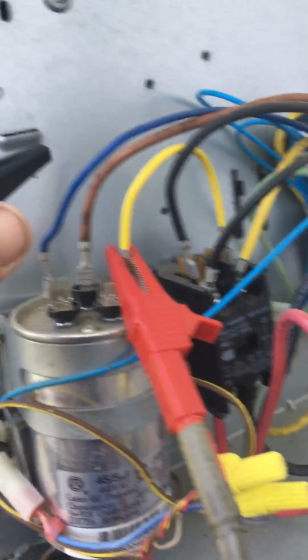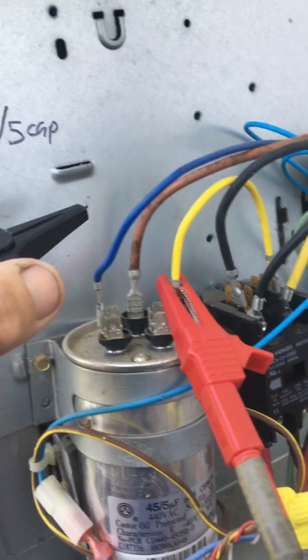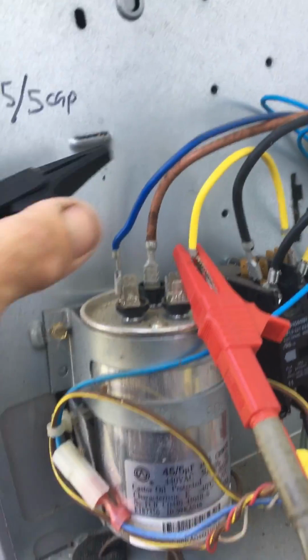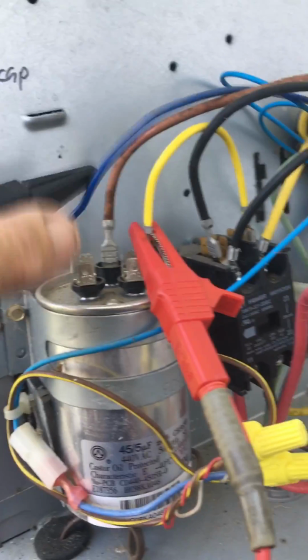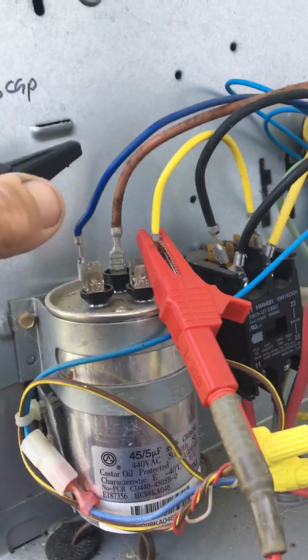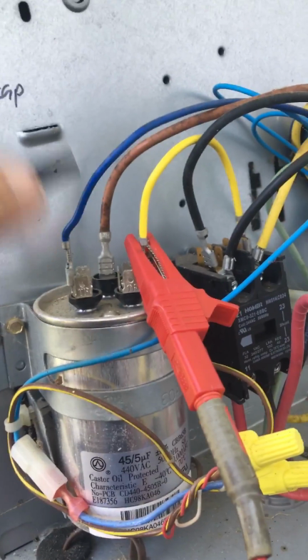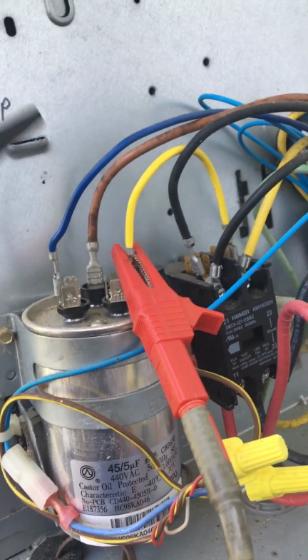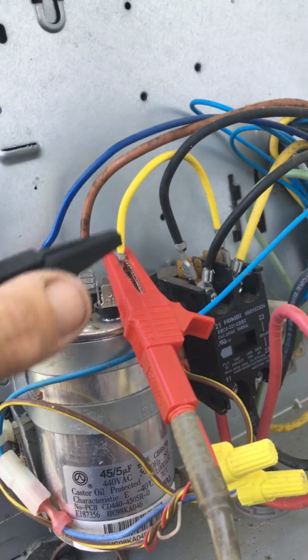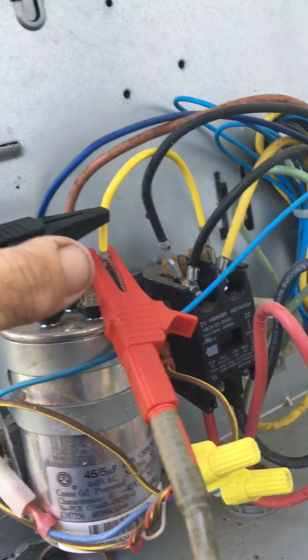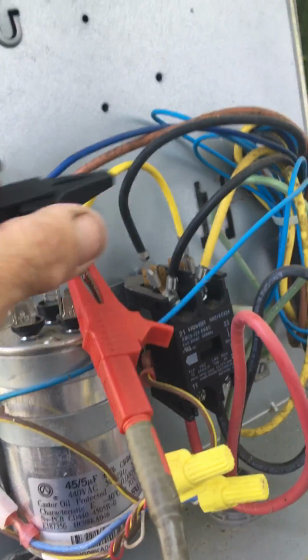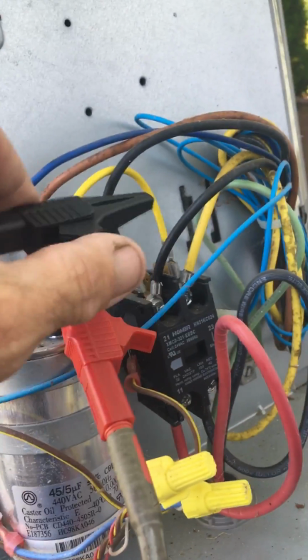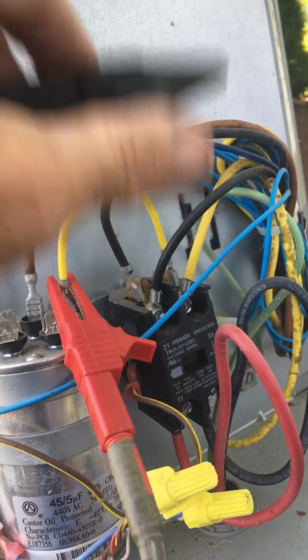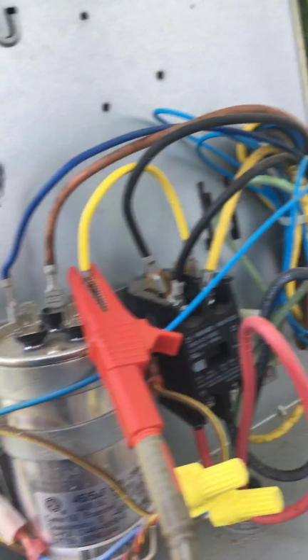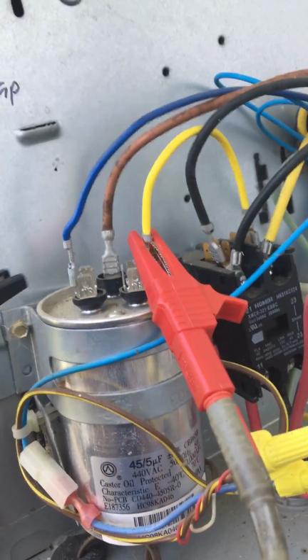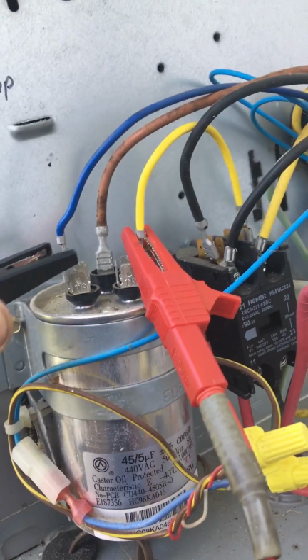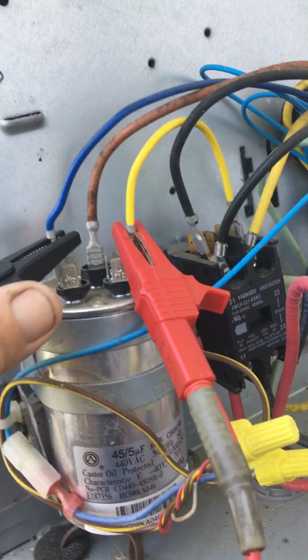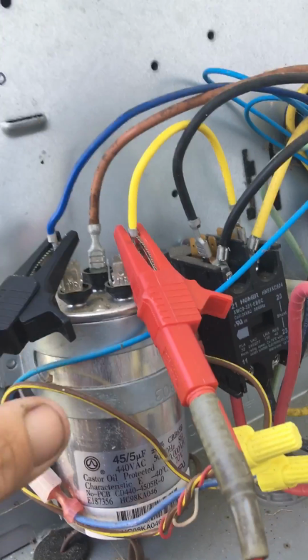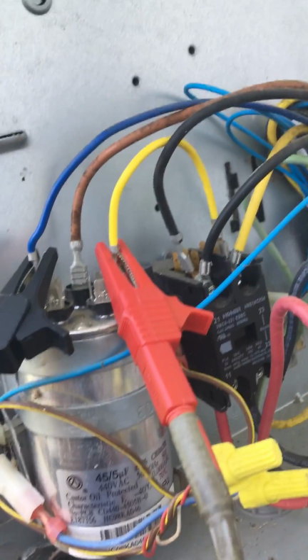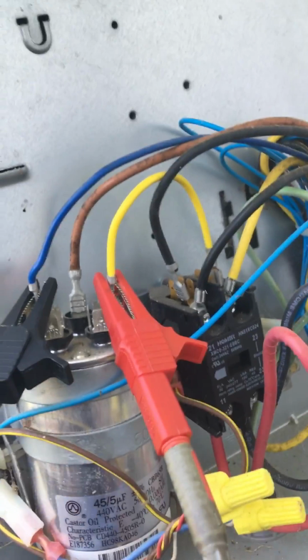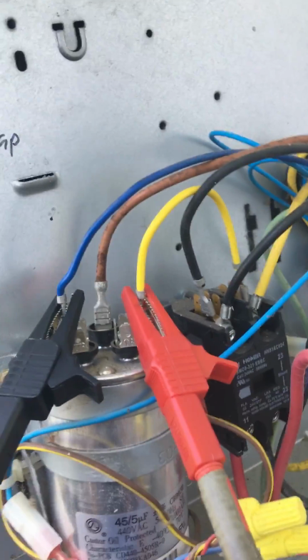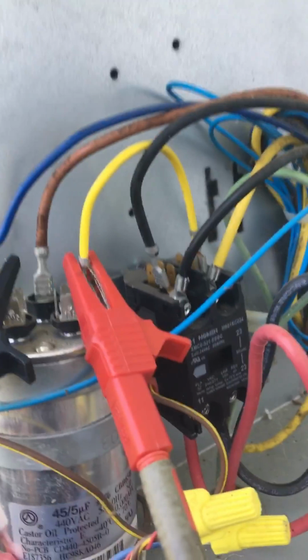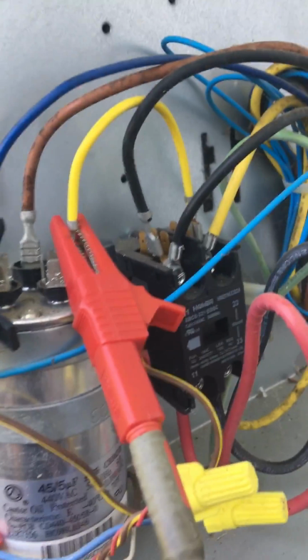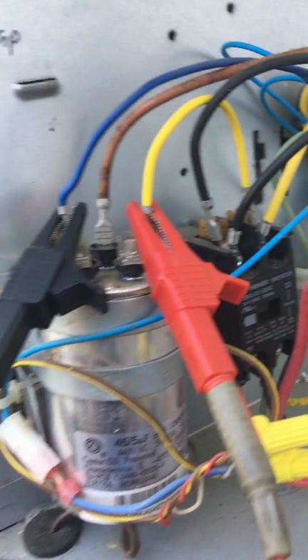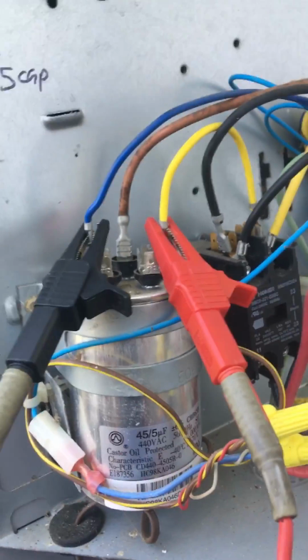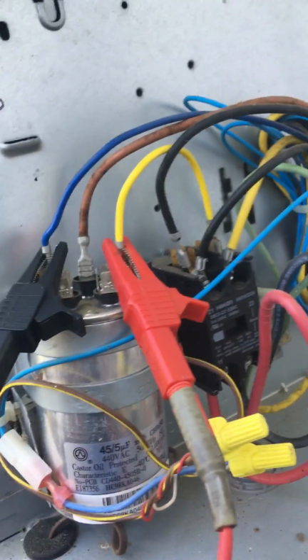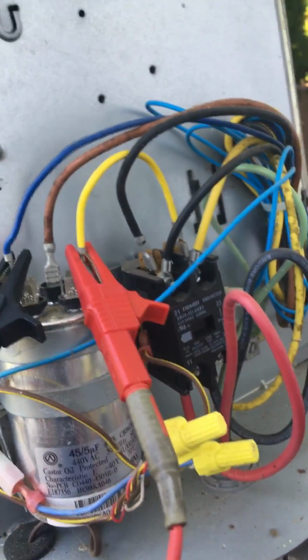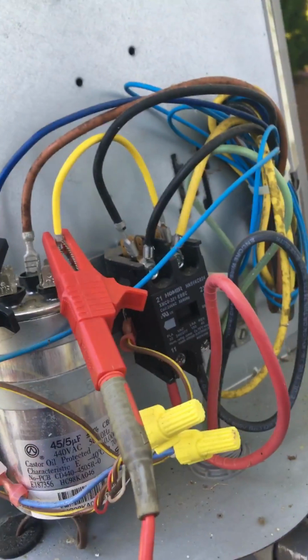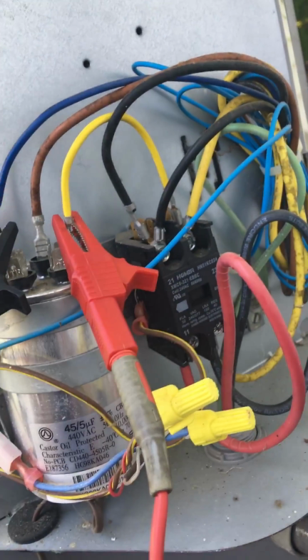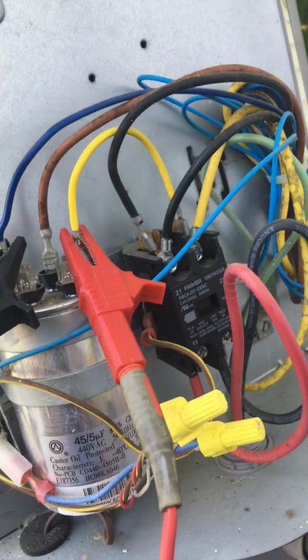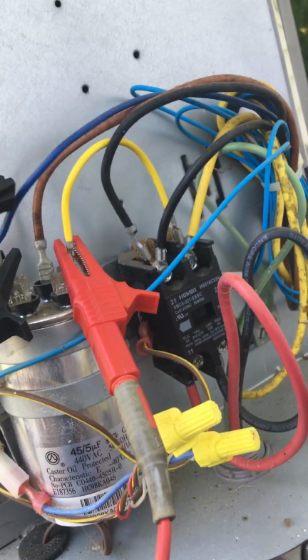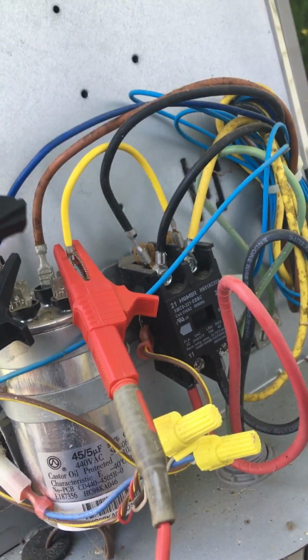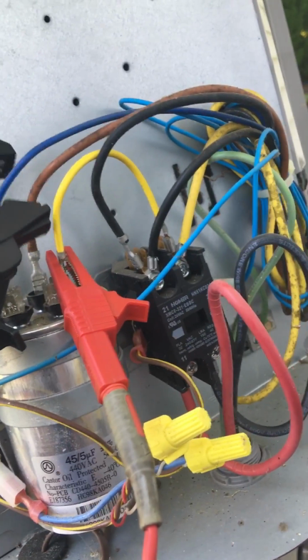On this one, here's my start winding, and this is jumping back to my run winding. This is giving me my voltage there, and then I can grab my amps here.